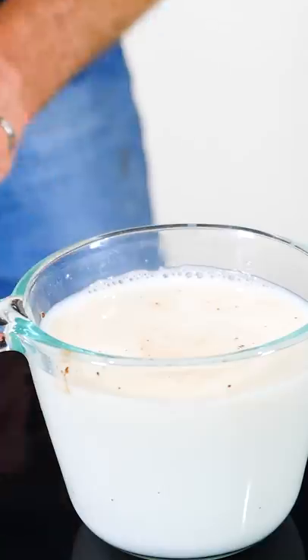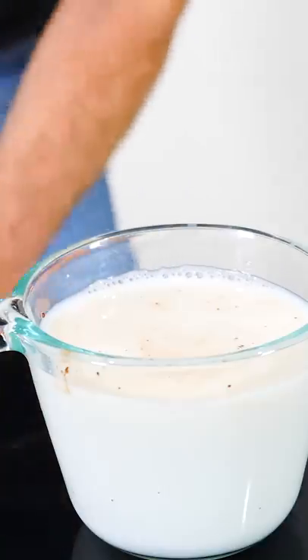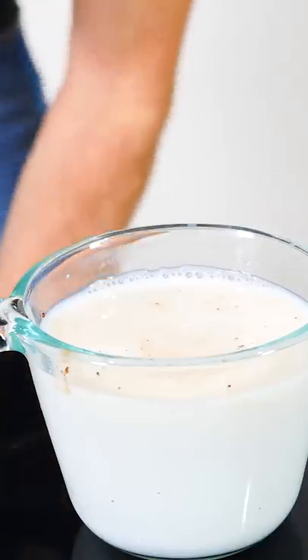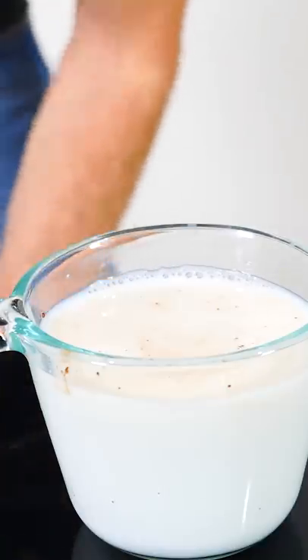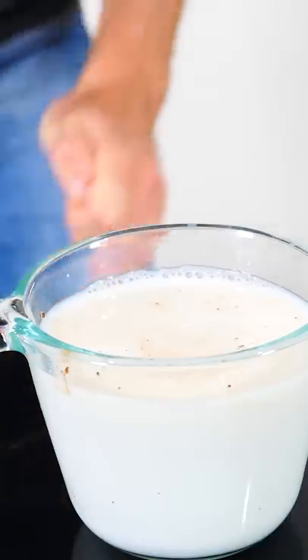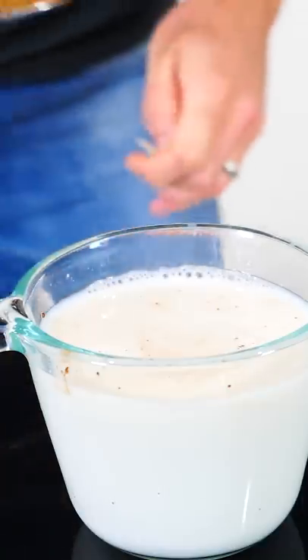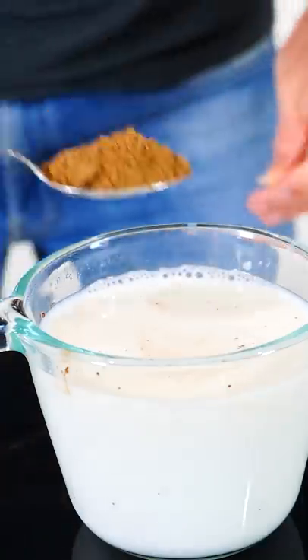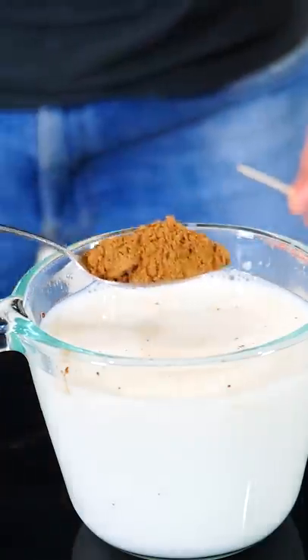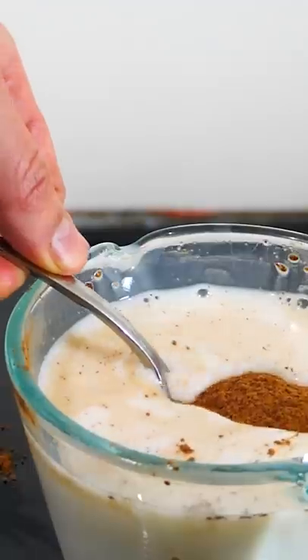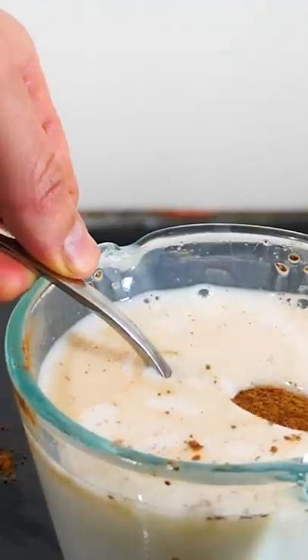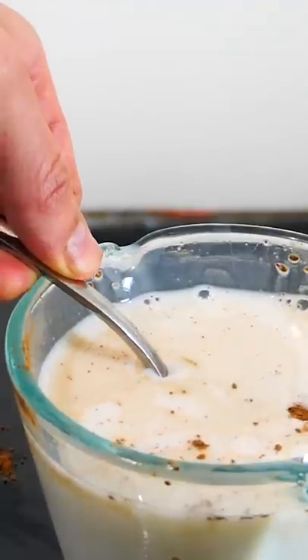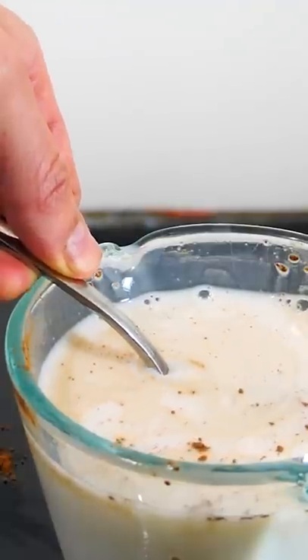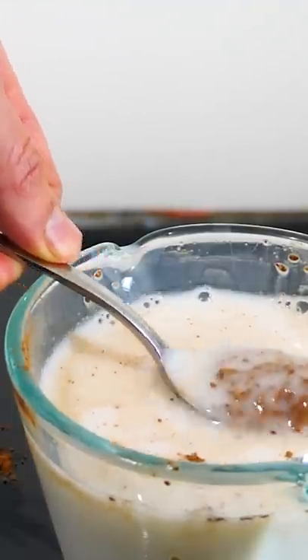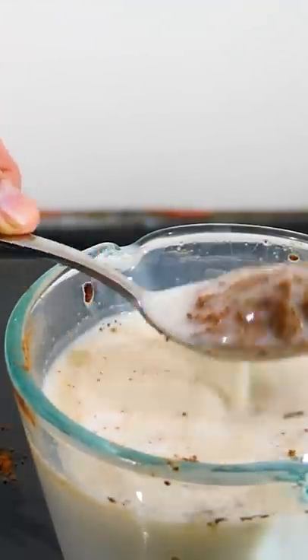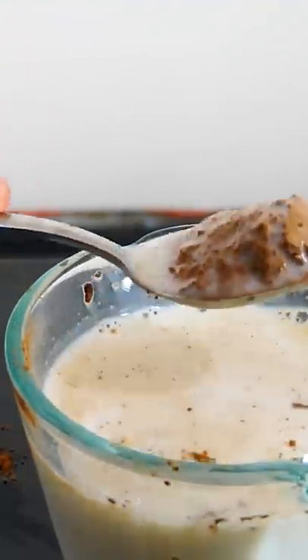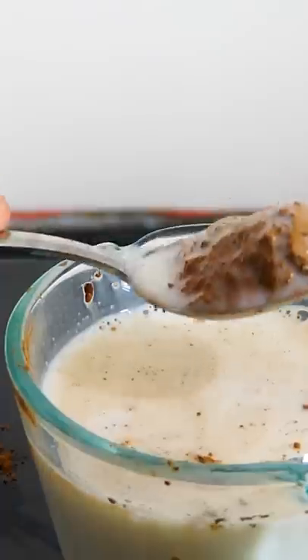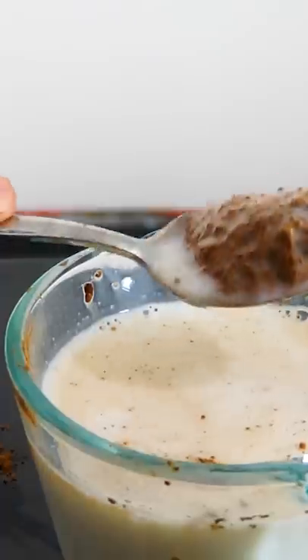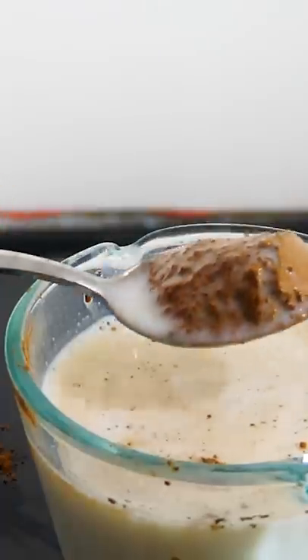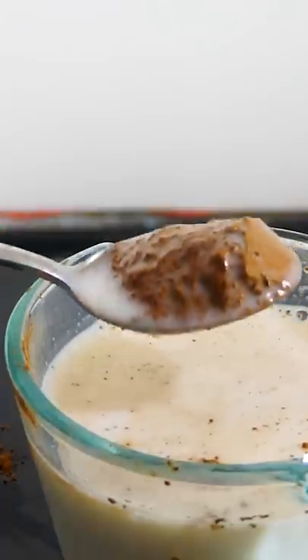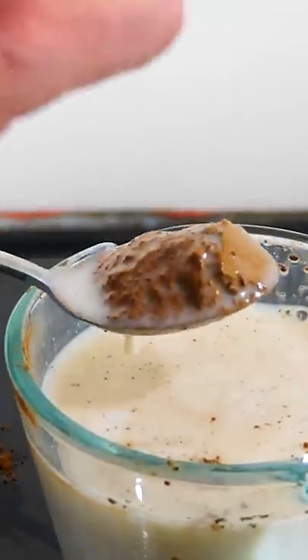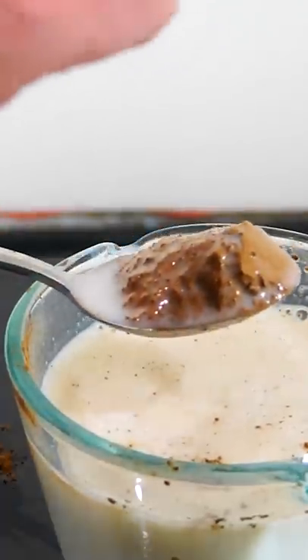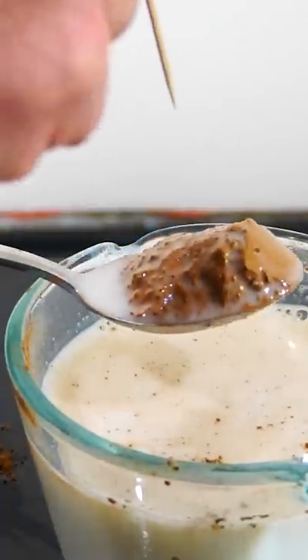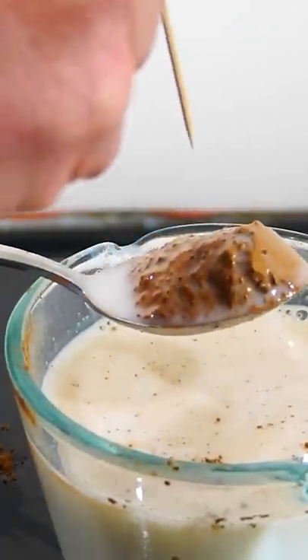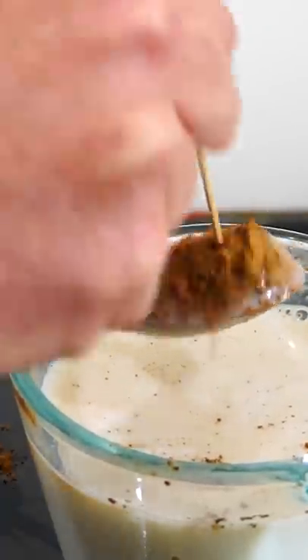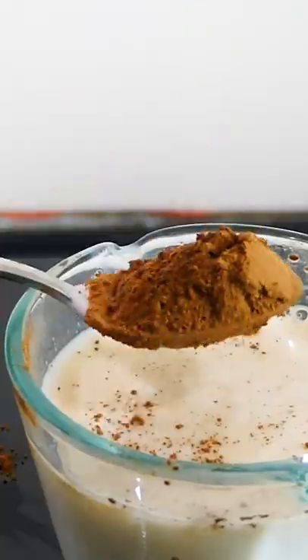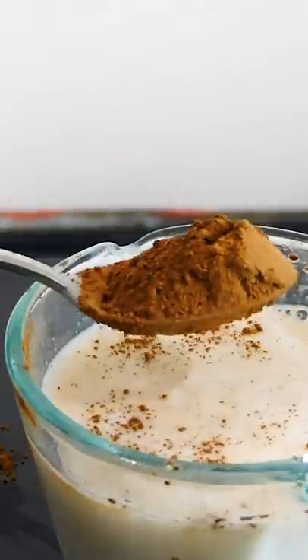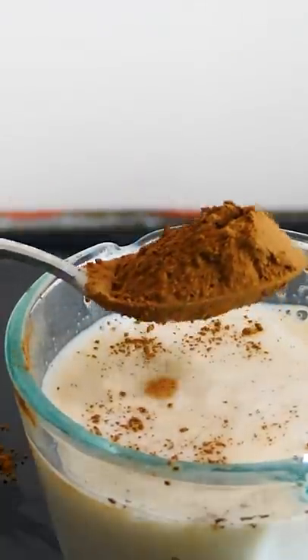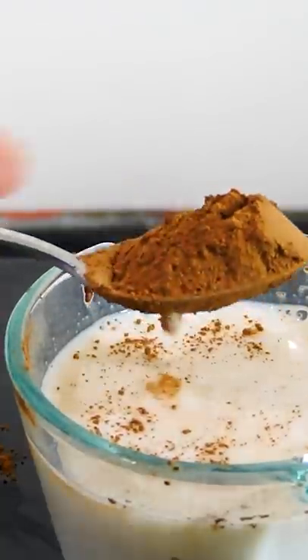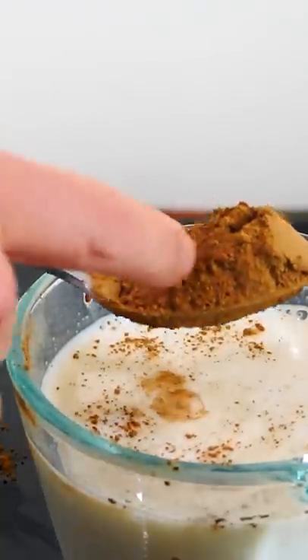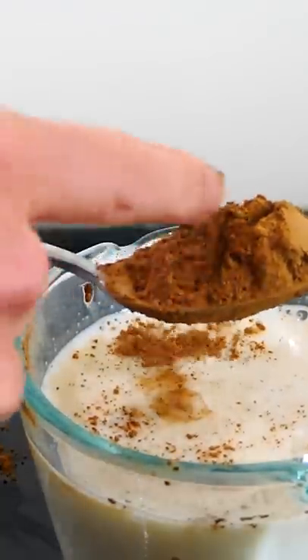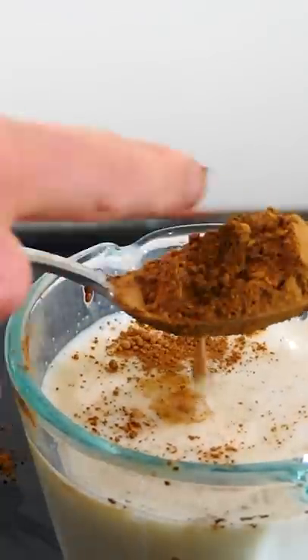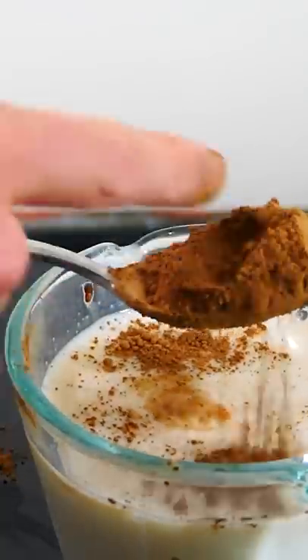So you just get a spoonful of cocoa powder, dip it in the milk, pull it up — it's completely wet, but then just poke it, and it's dry again. Look at that.